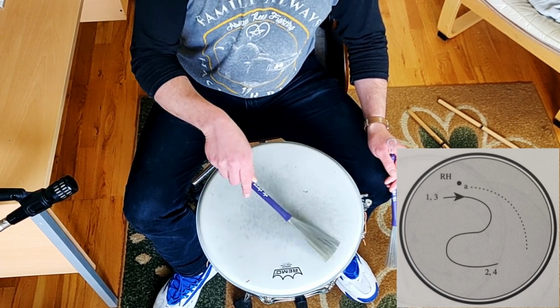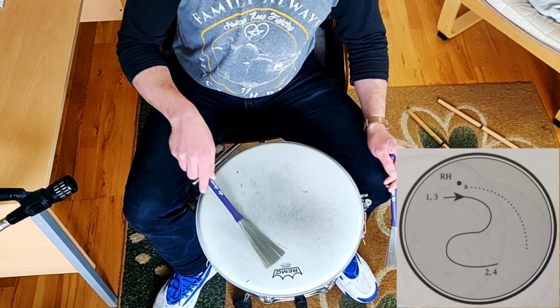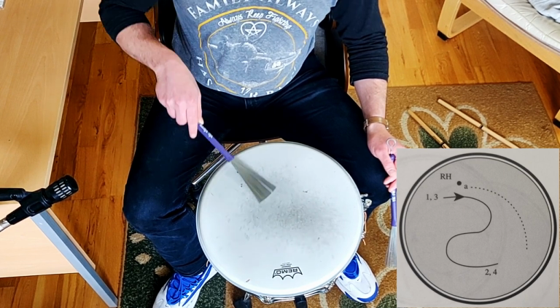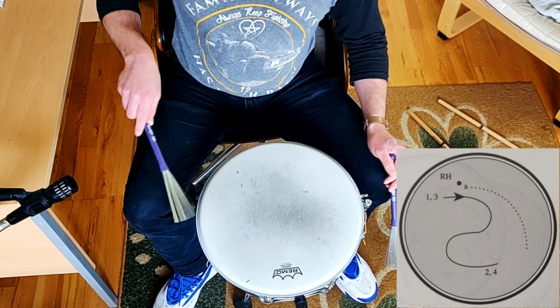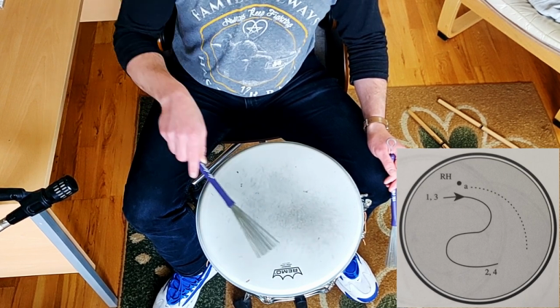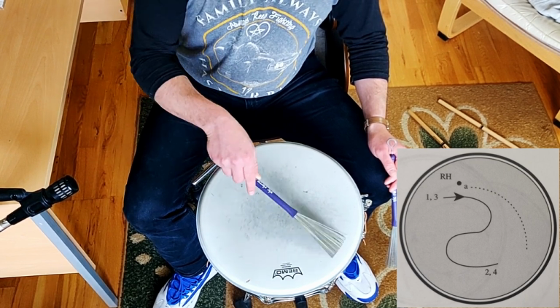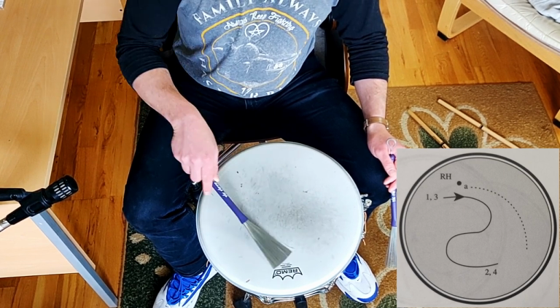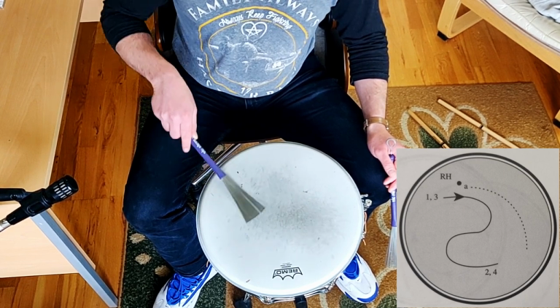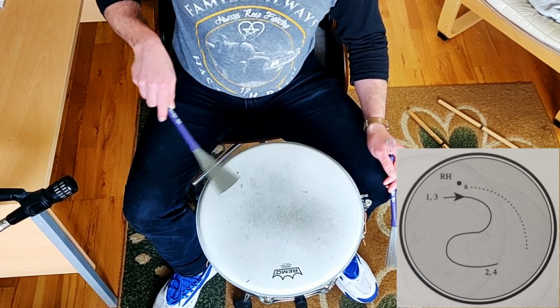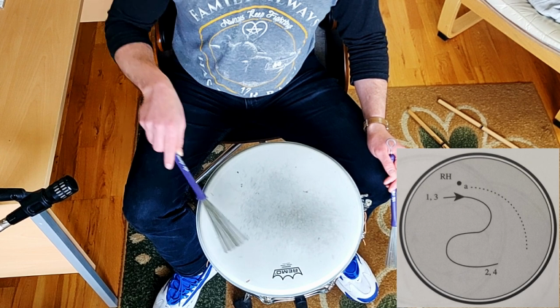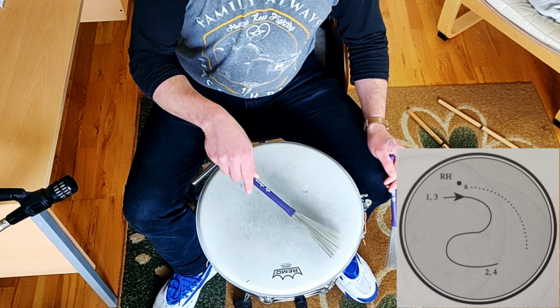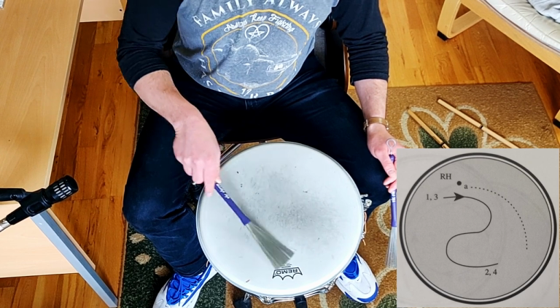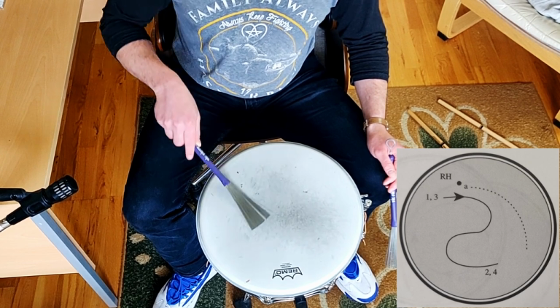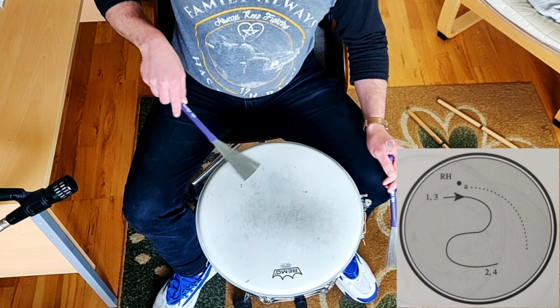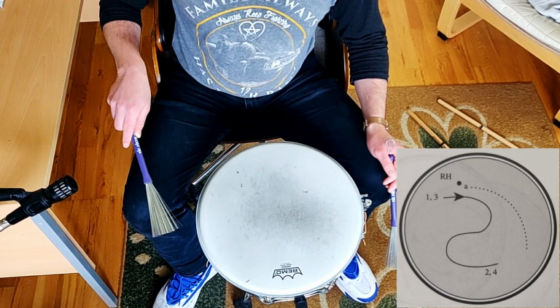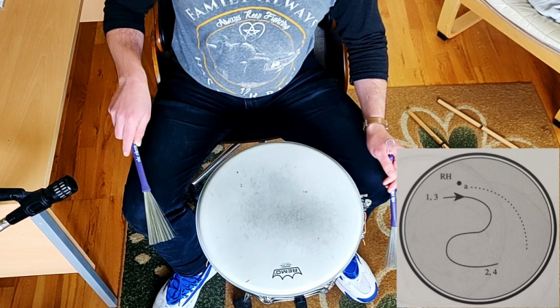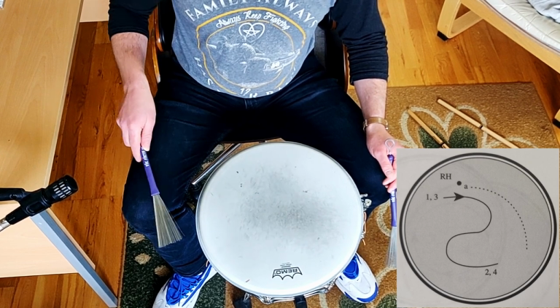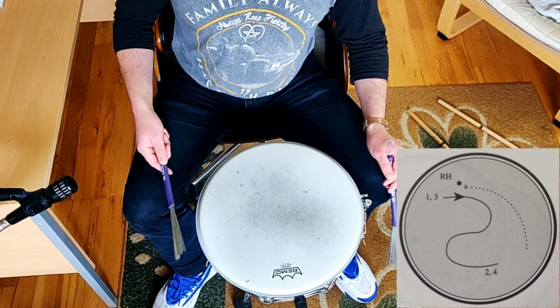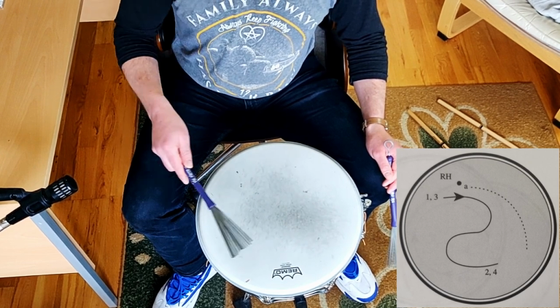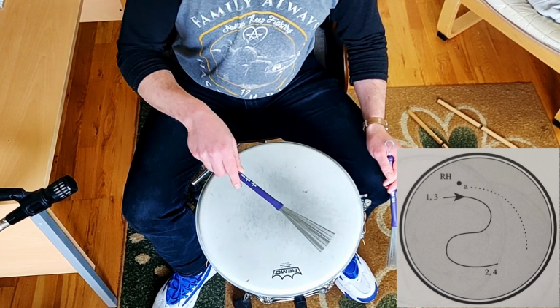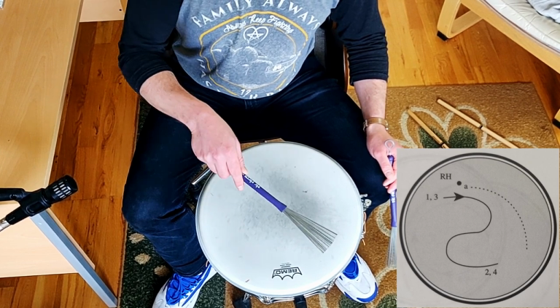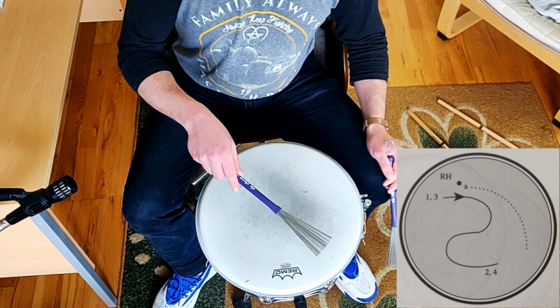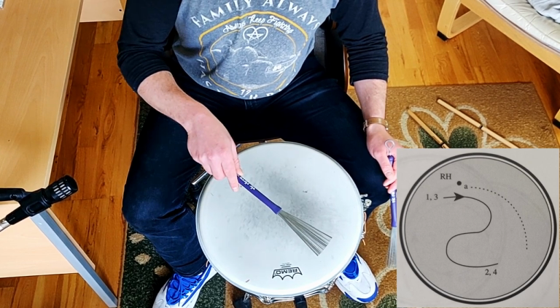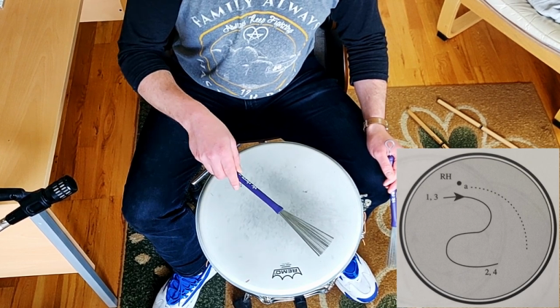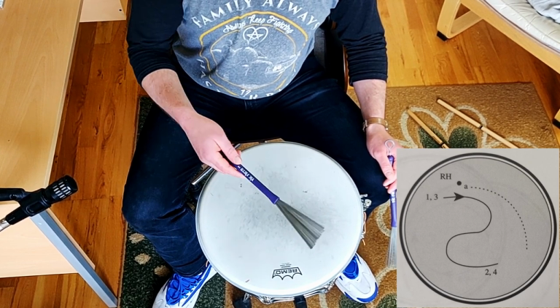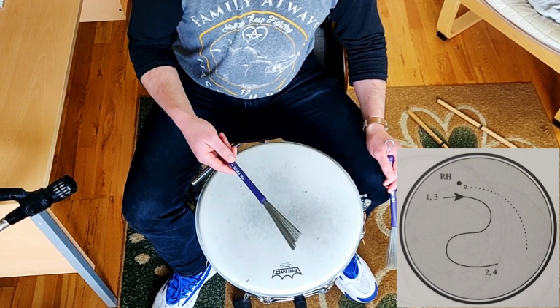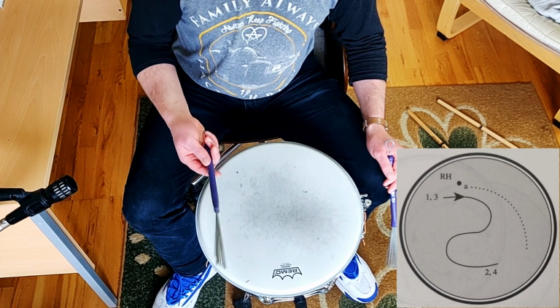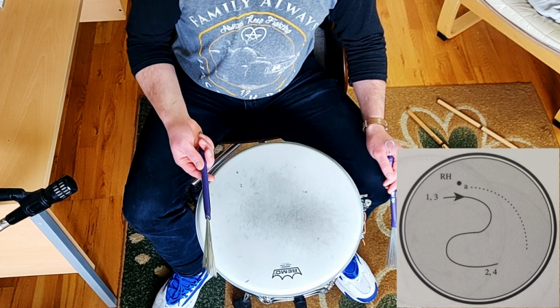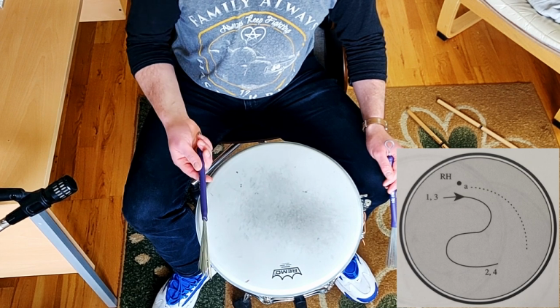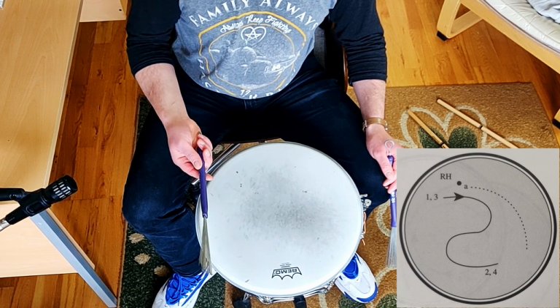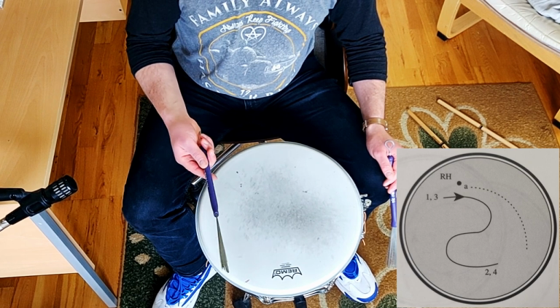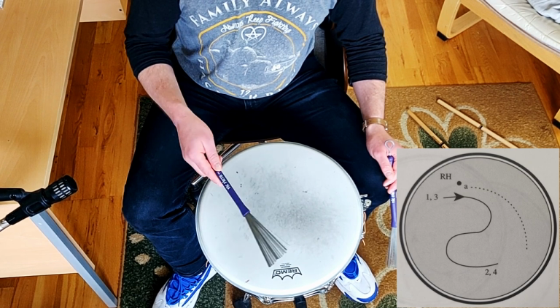Three, four, one, two, three, four. Okay? So we're like that. And you're going to find that side quite easy.